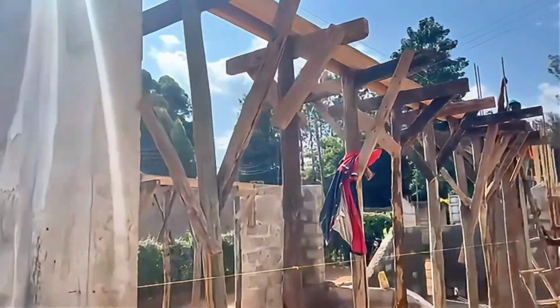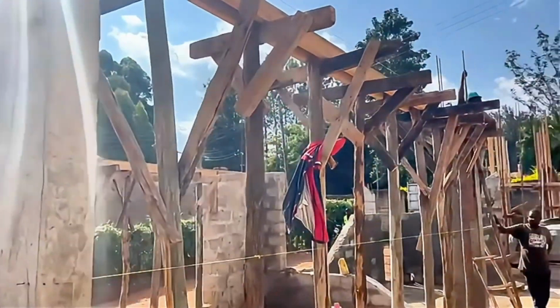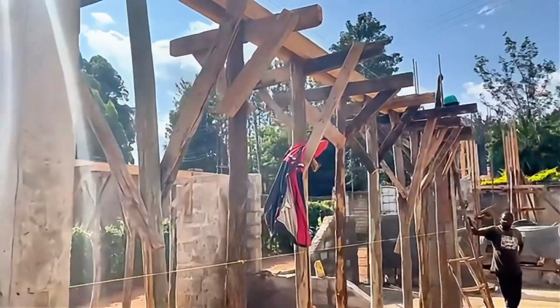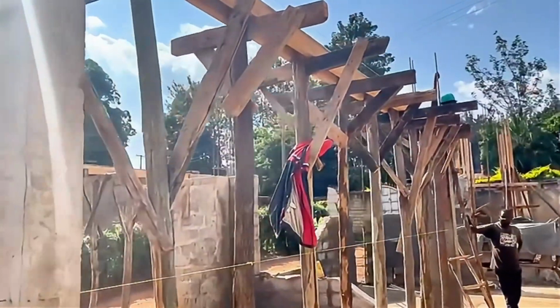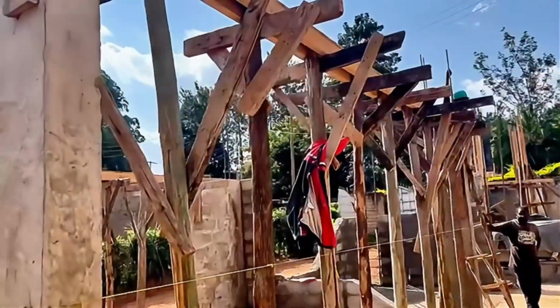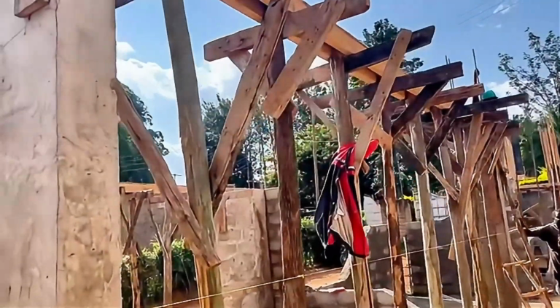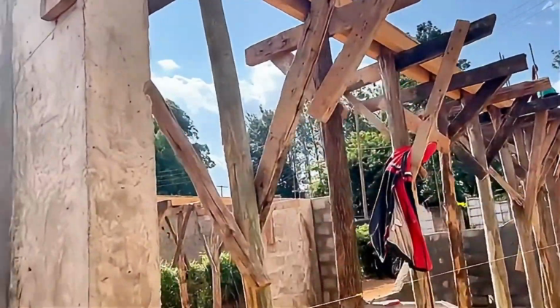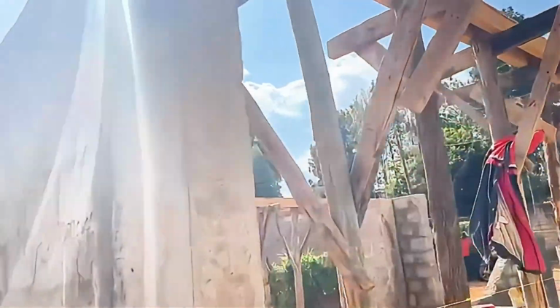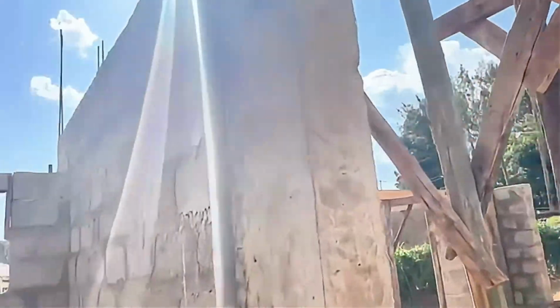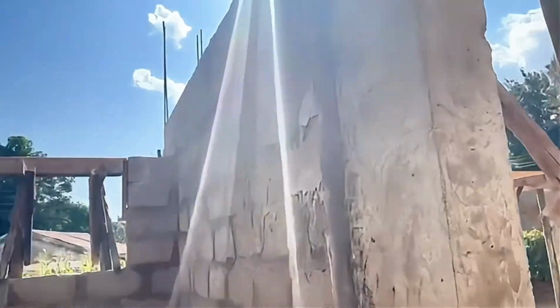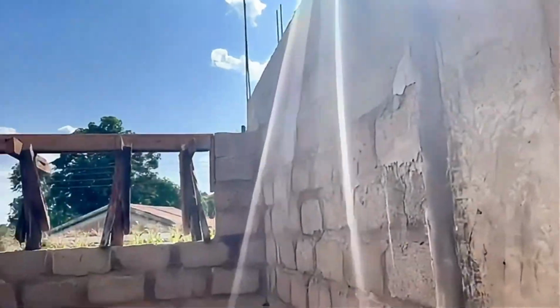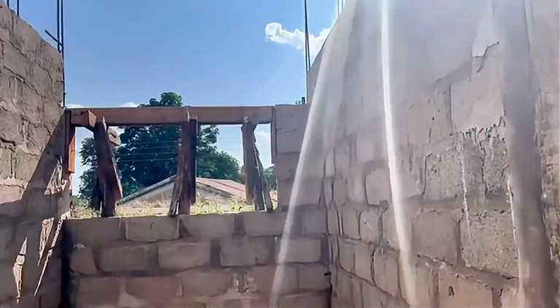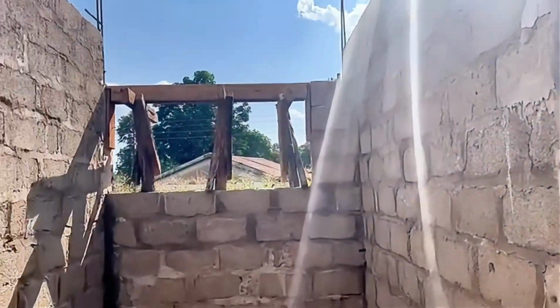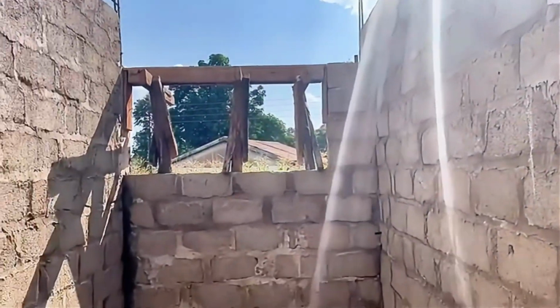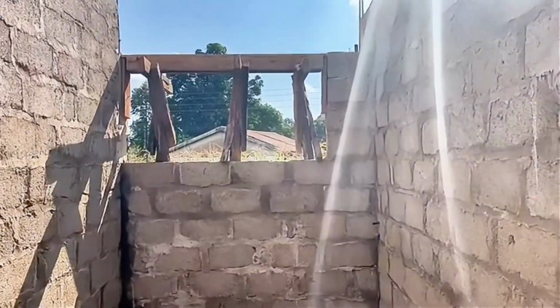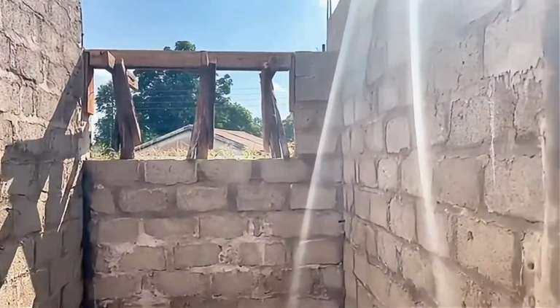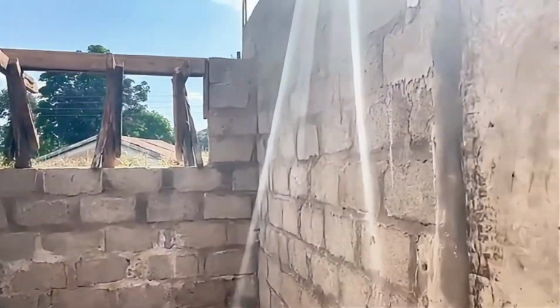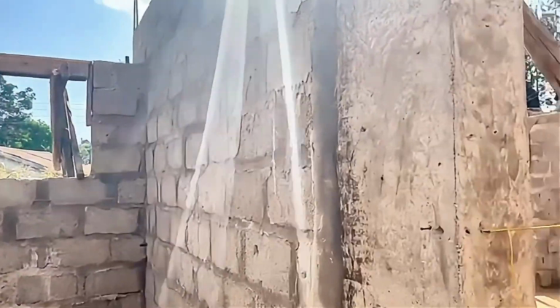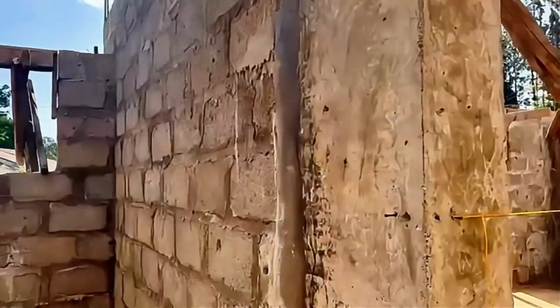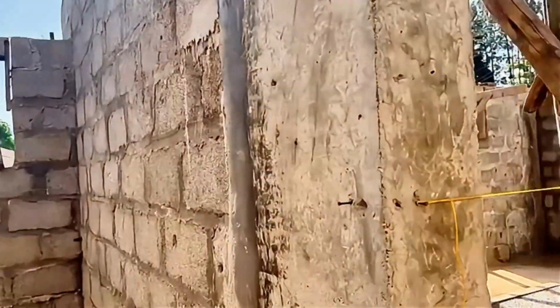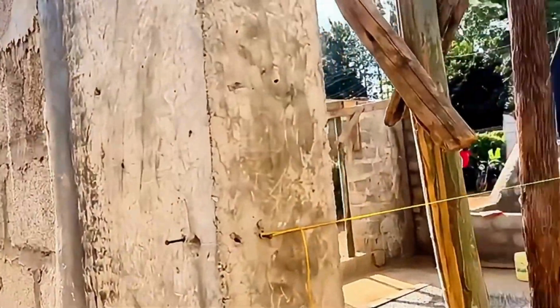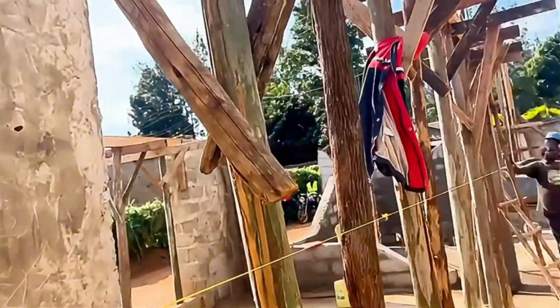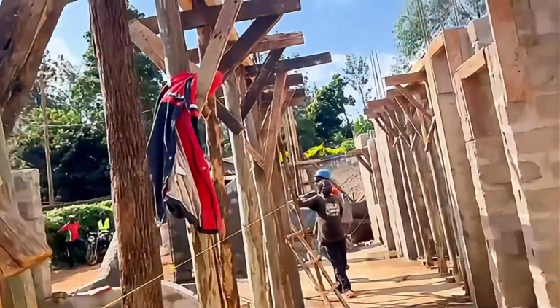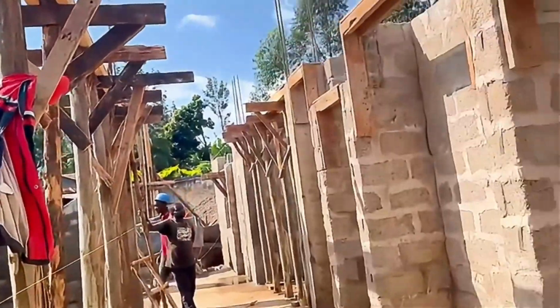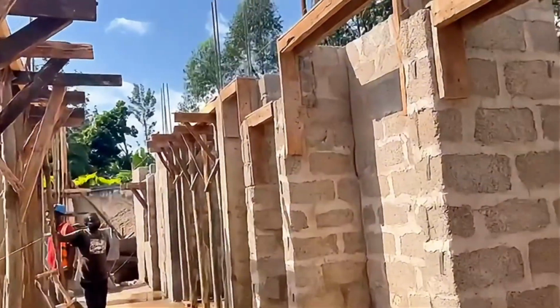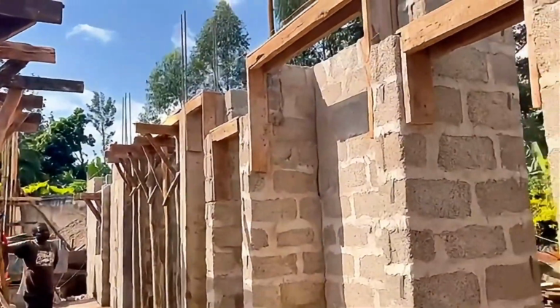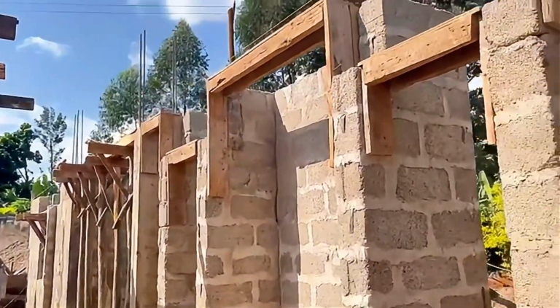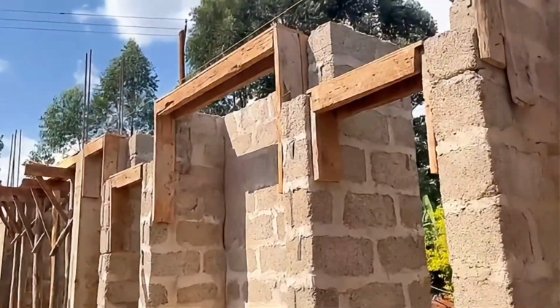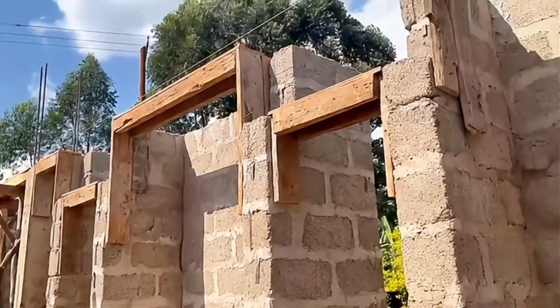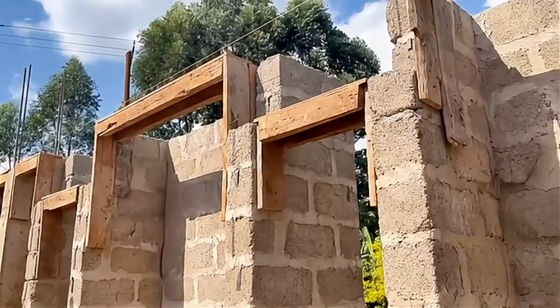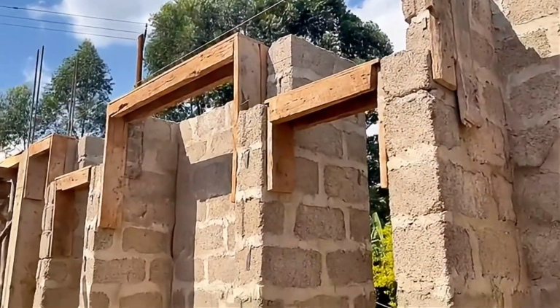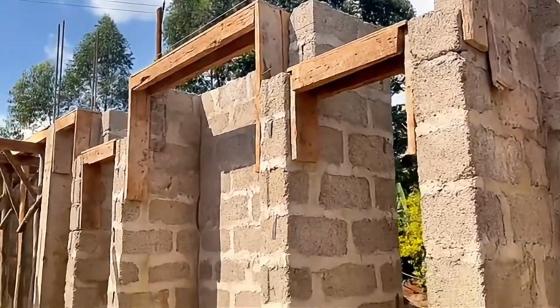A day later, and to prepare for the ring beam casting, the contractors have been setting up false works around all the windows and doors. False works is a temporary structure that will support the concrete as it cures.